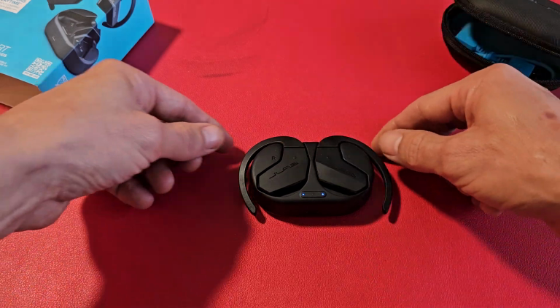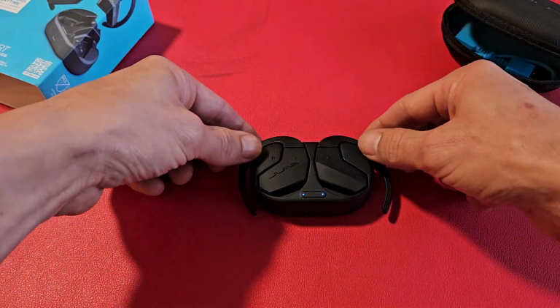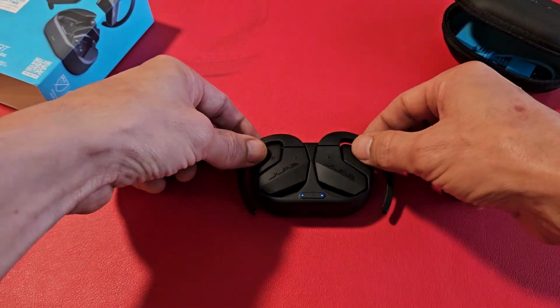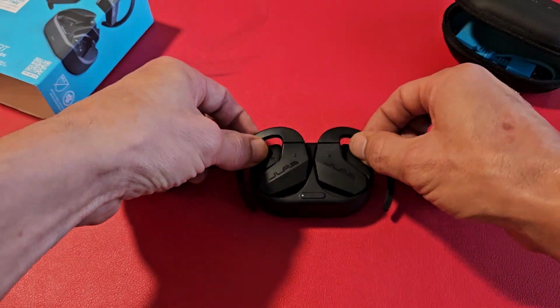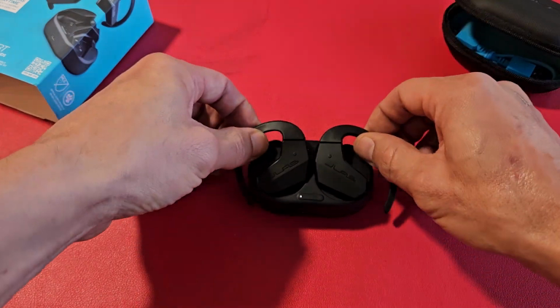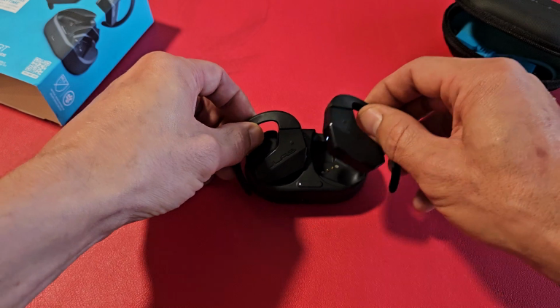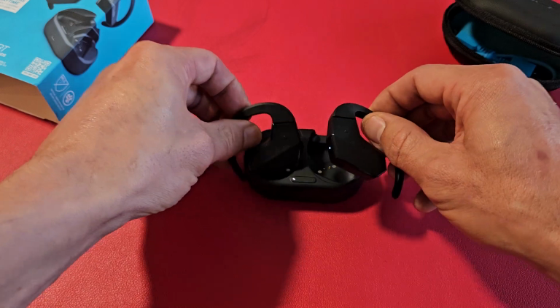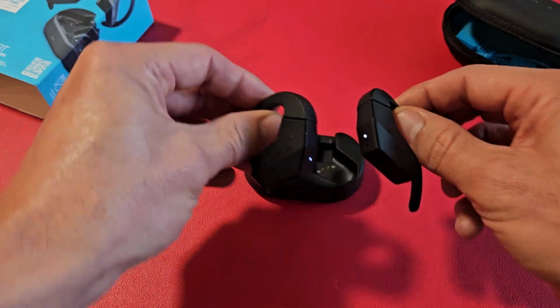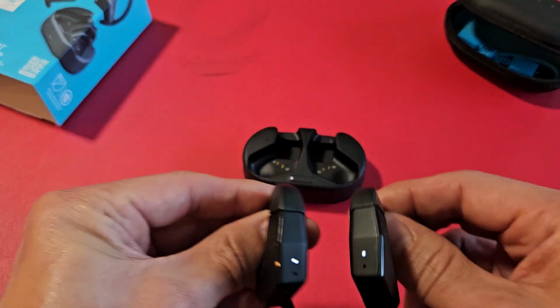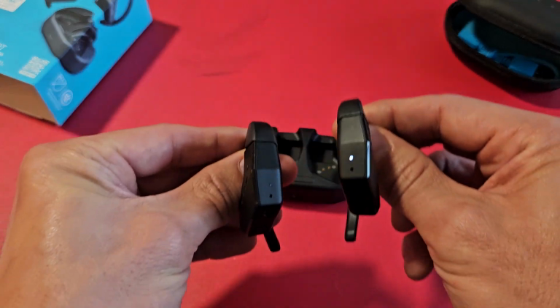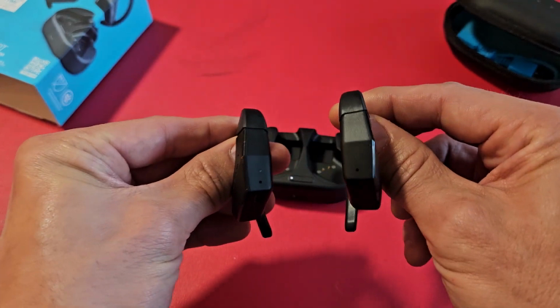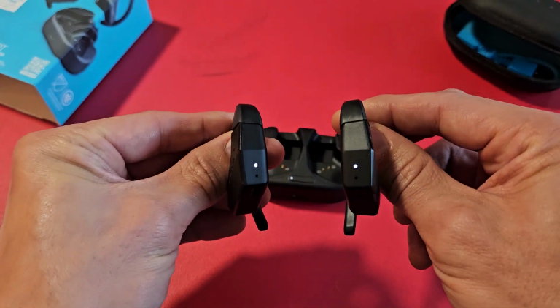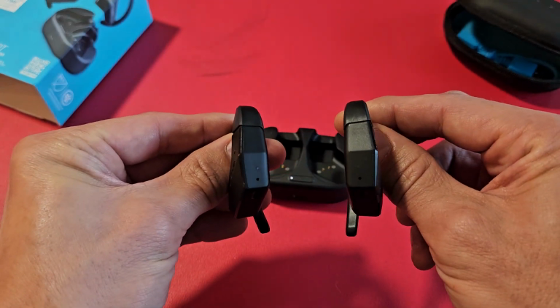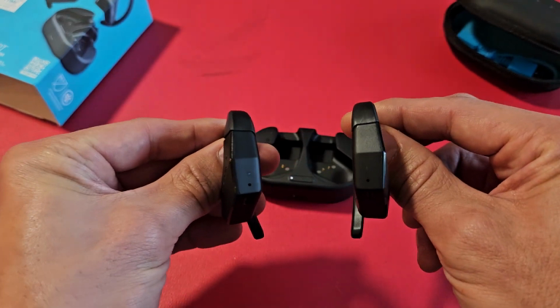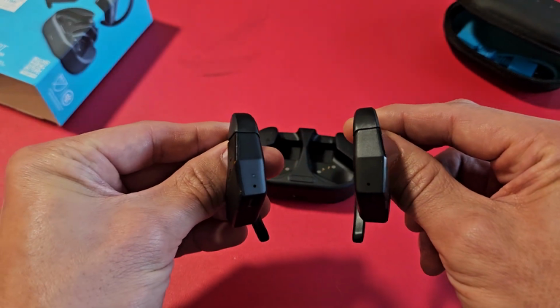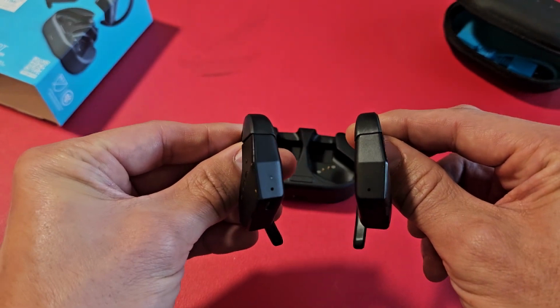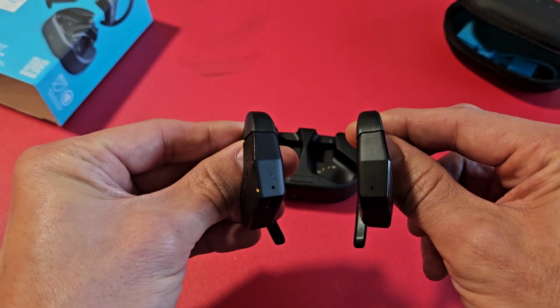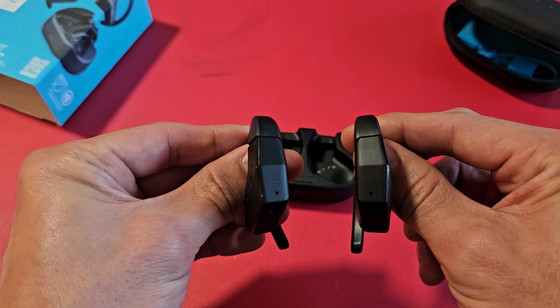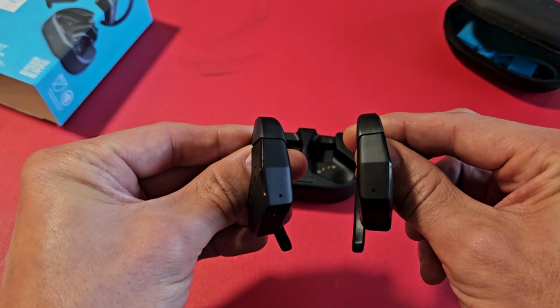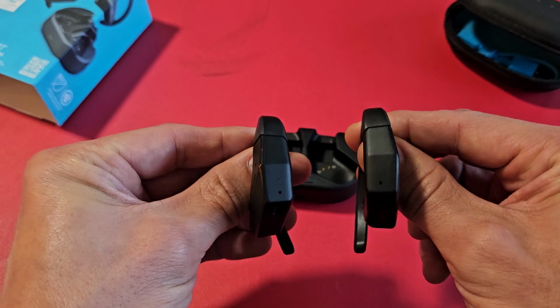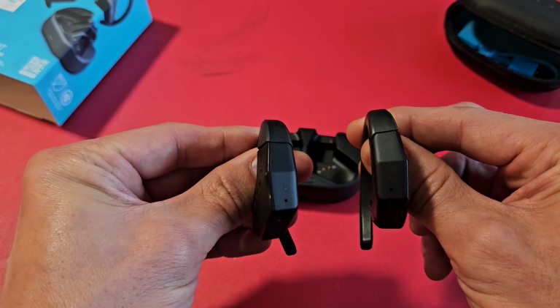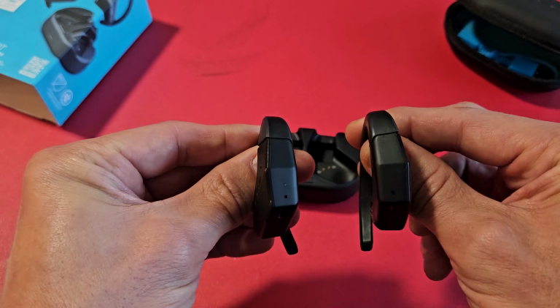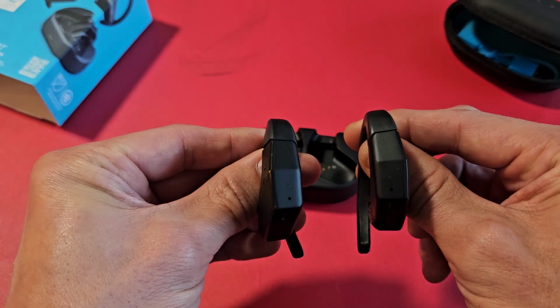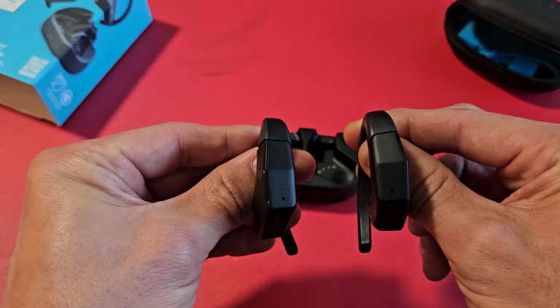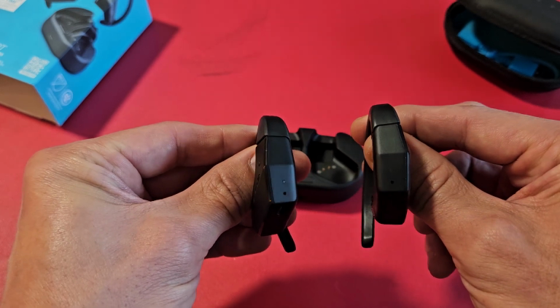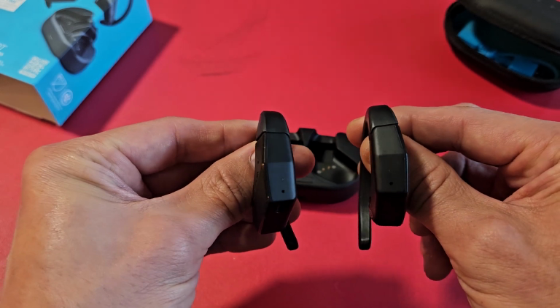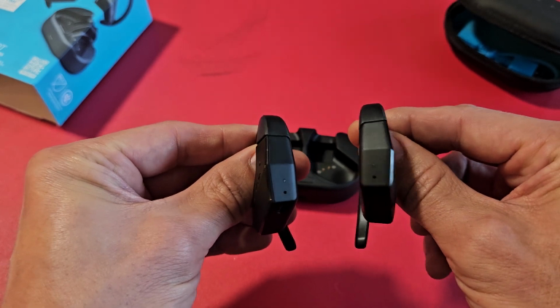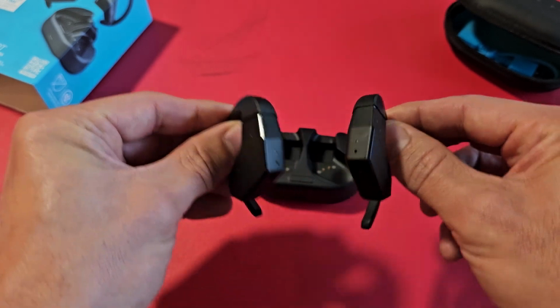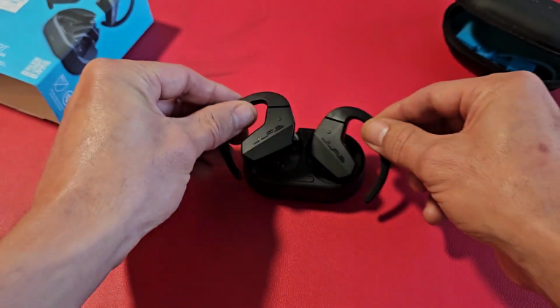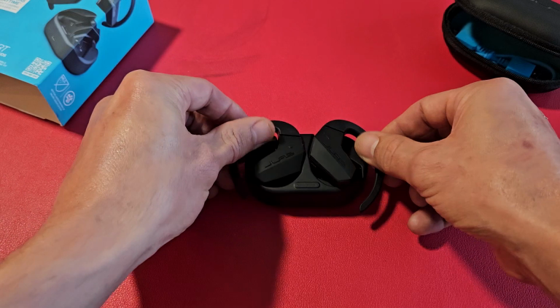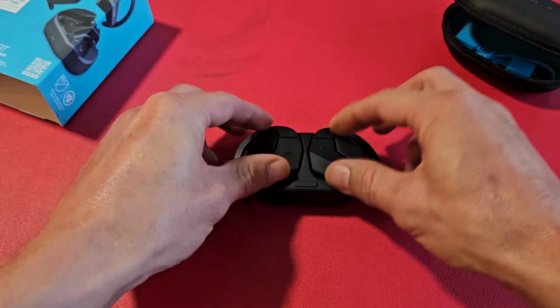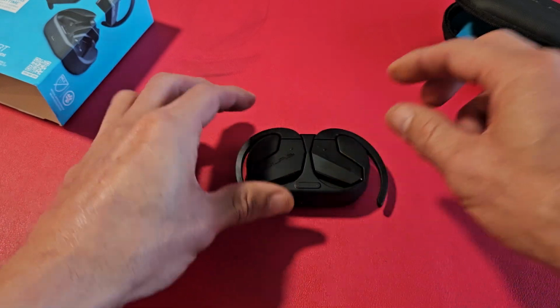Now we're going to take it out, and we should see it in pairing mode where one of the earbuds will be blinking. It didn't work. Let me put it back in here.